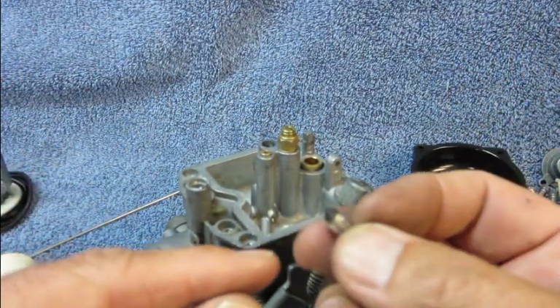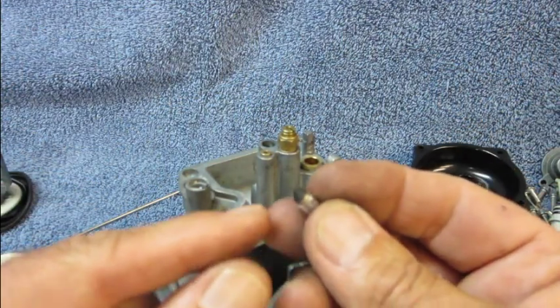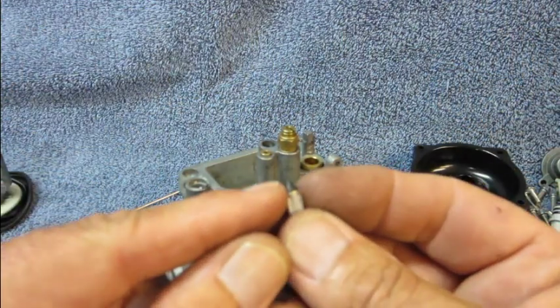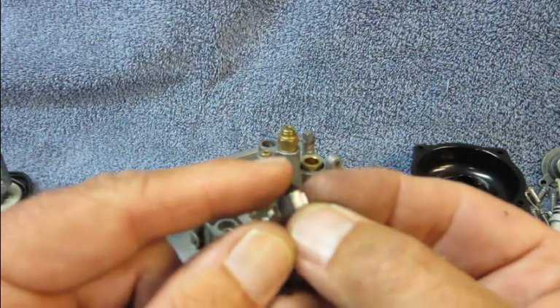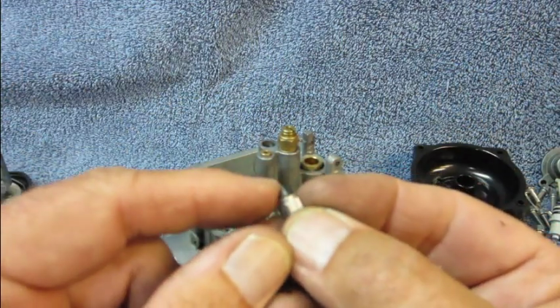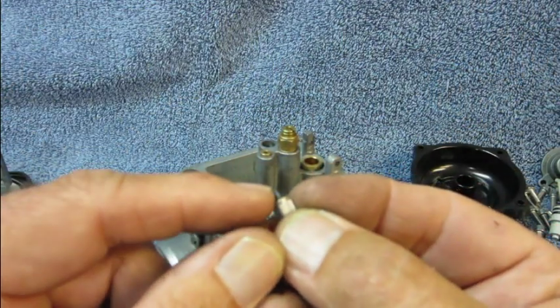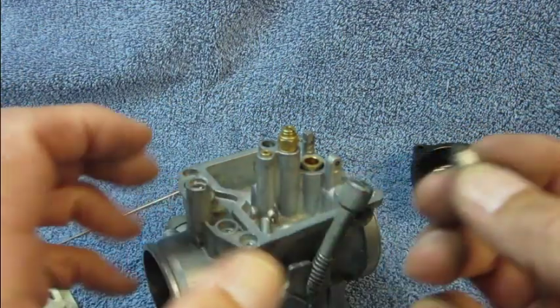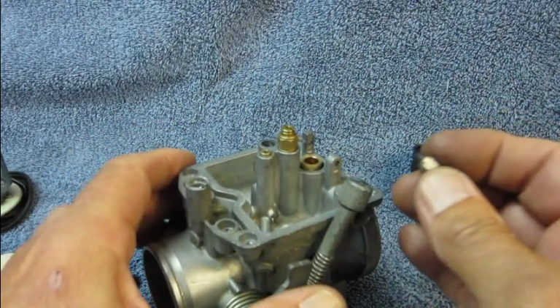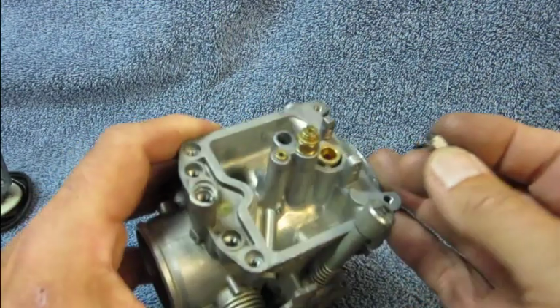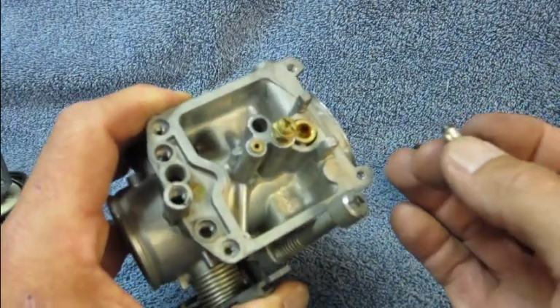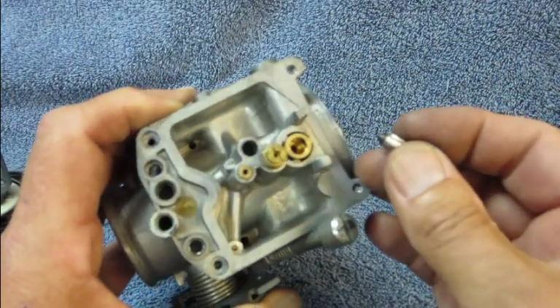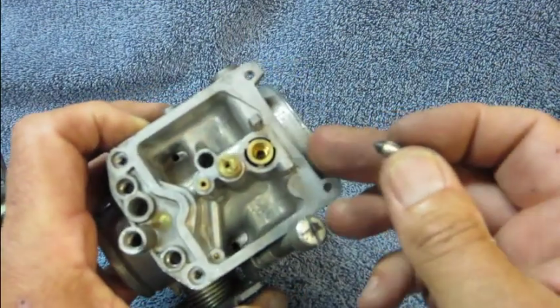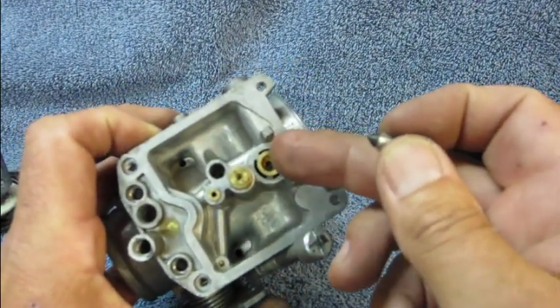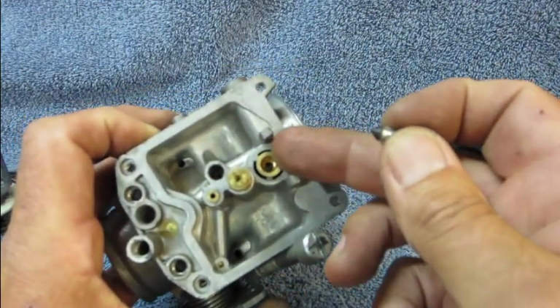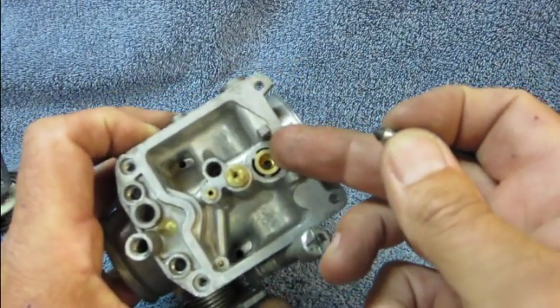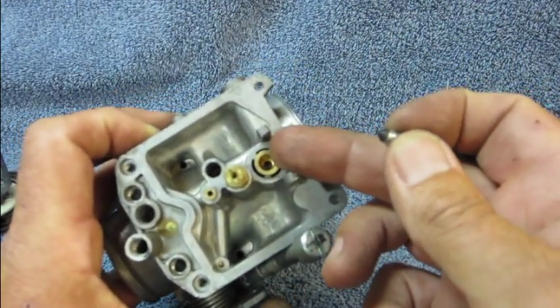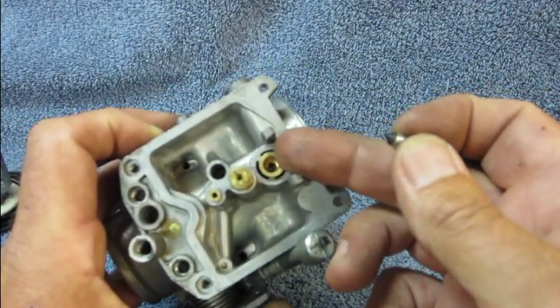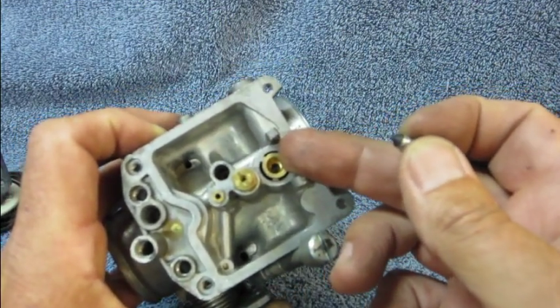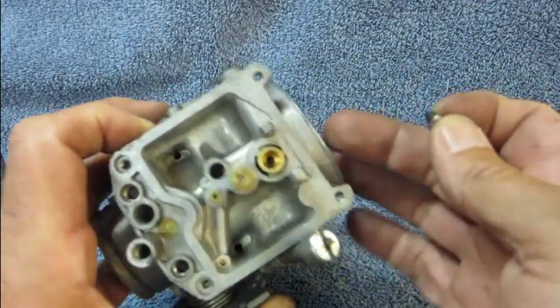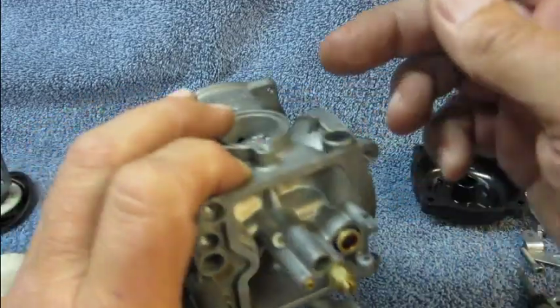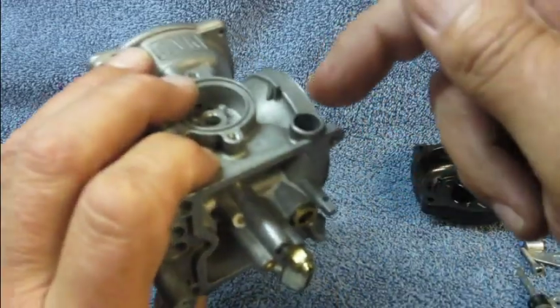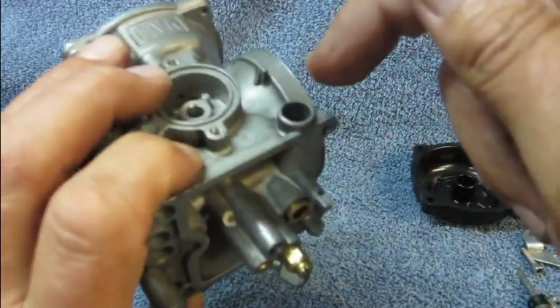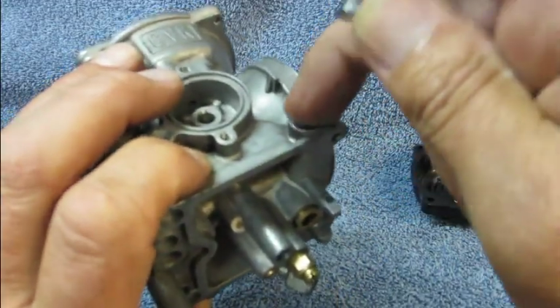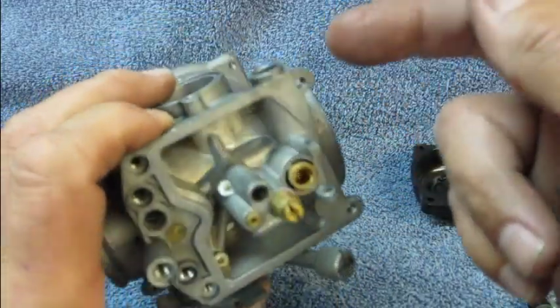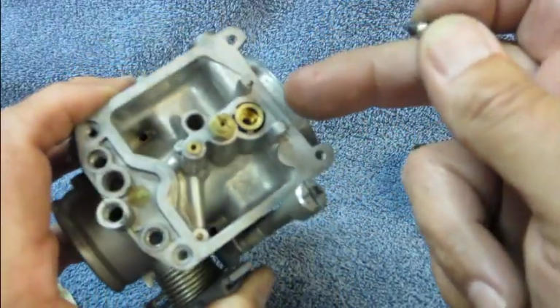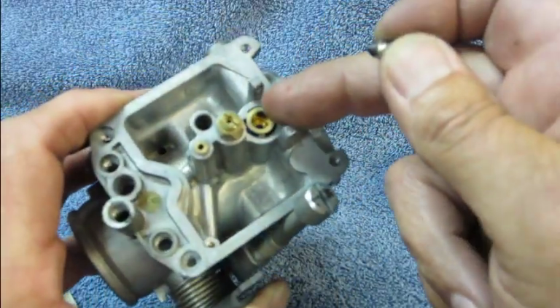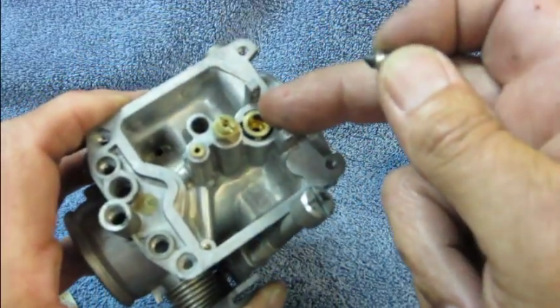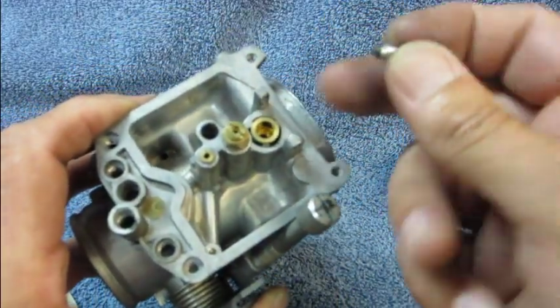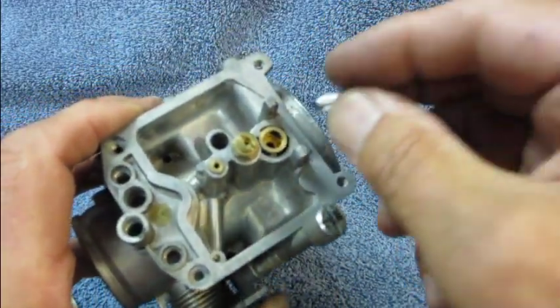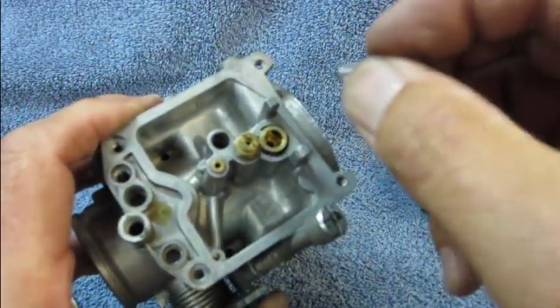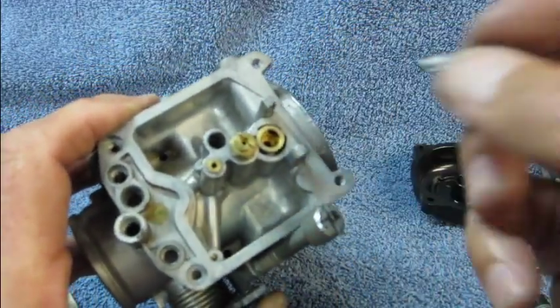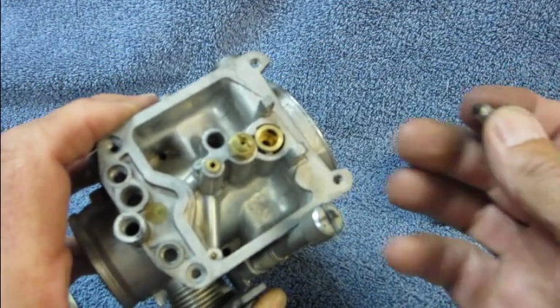This tip is rubber and it seals down in the bottom of that well. The fuel comes in here, comes out here, and this is what shuts it on and off.